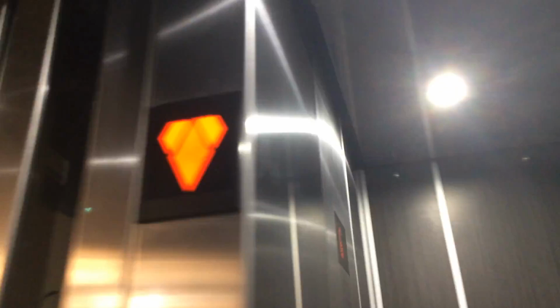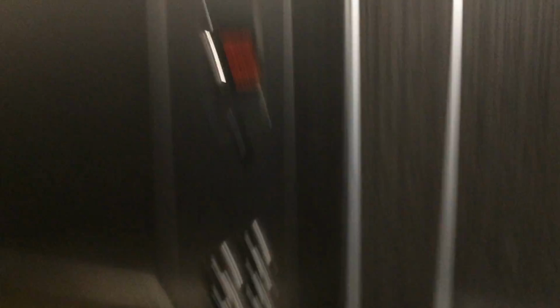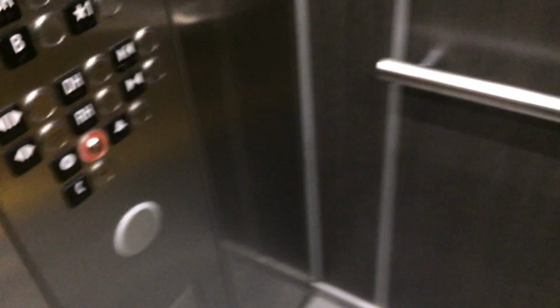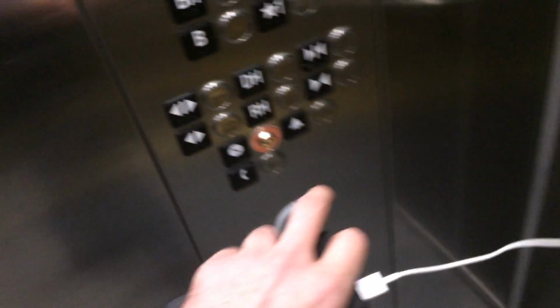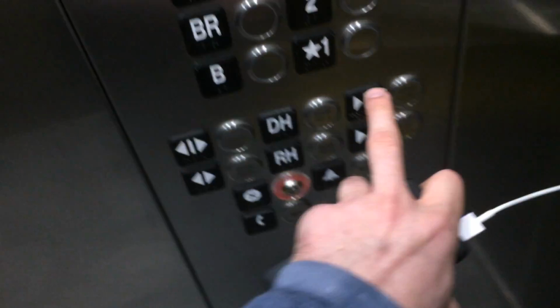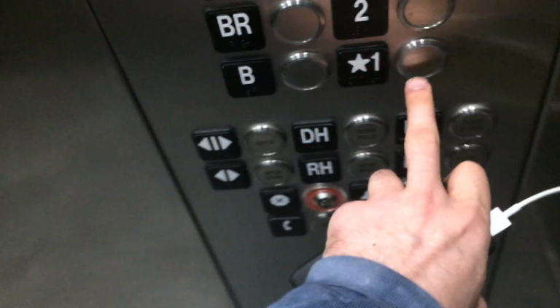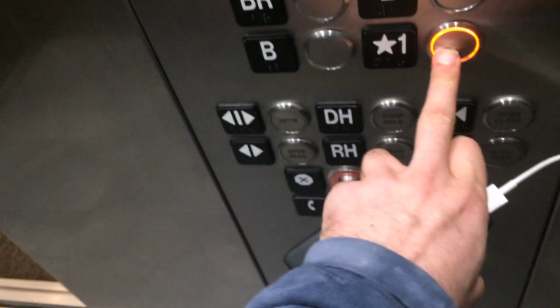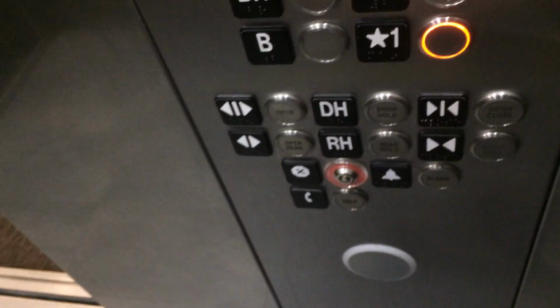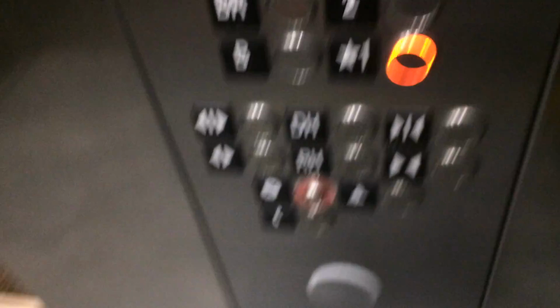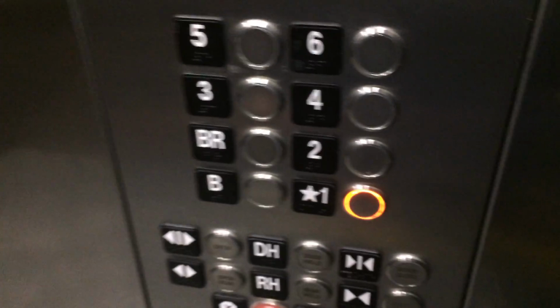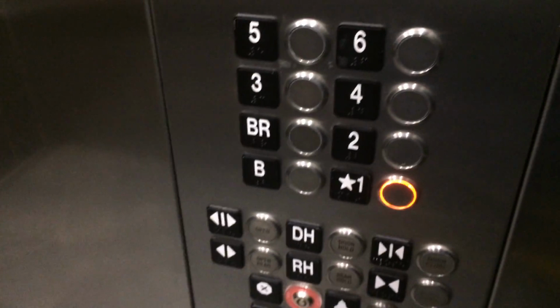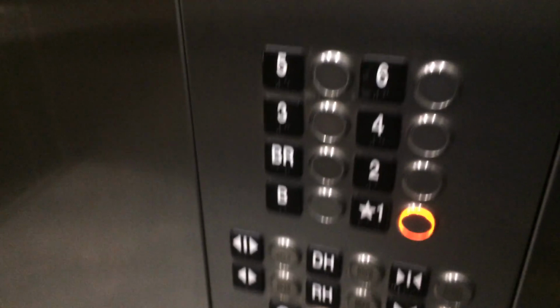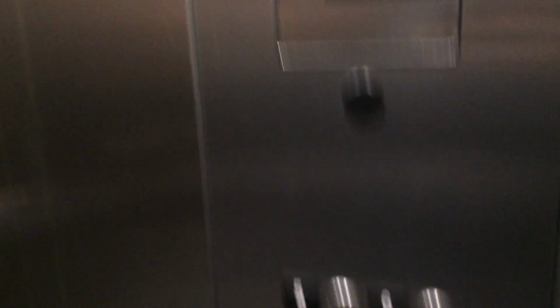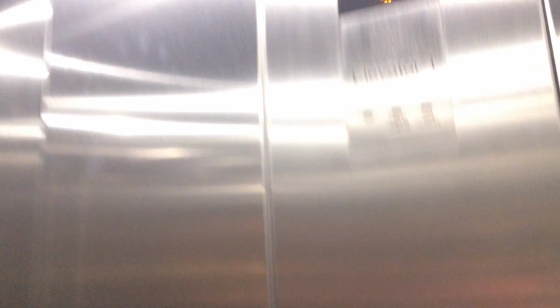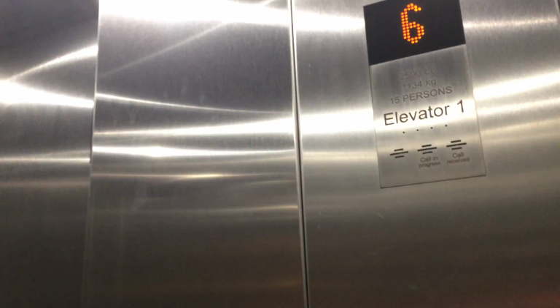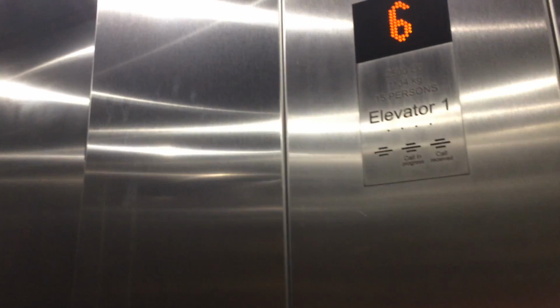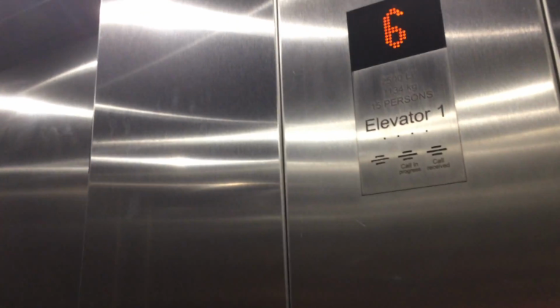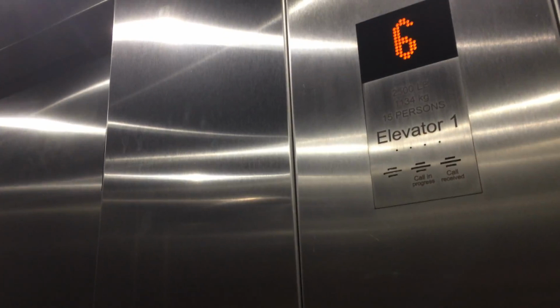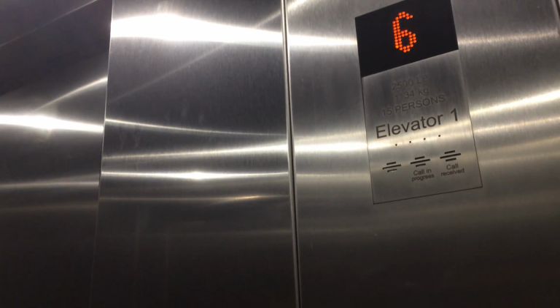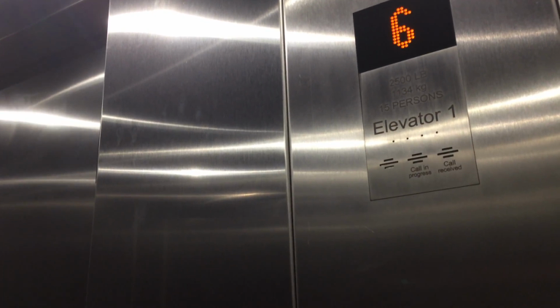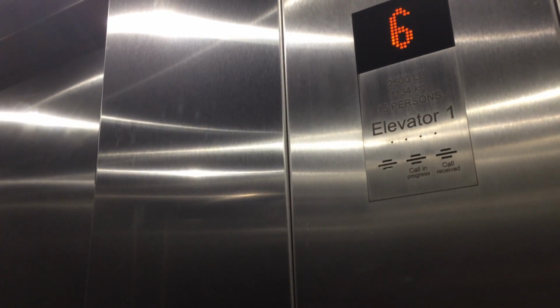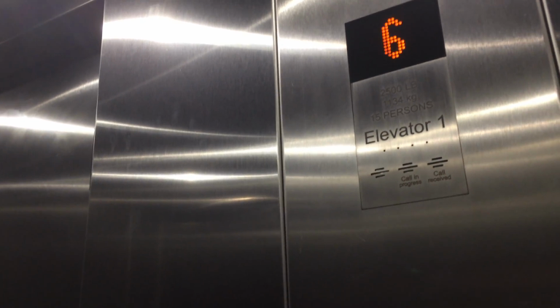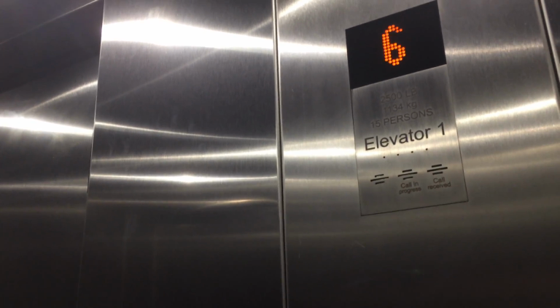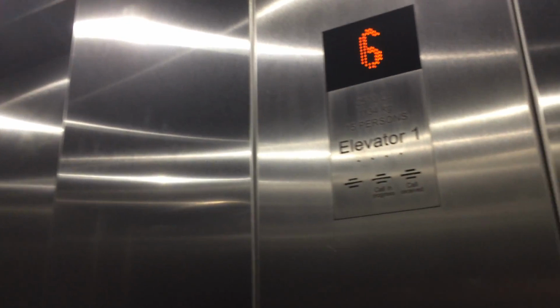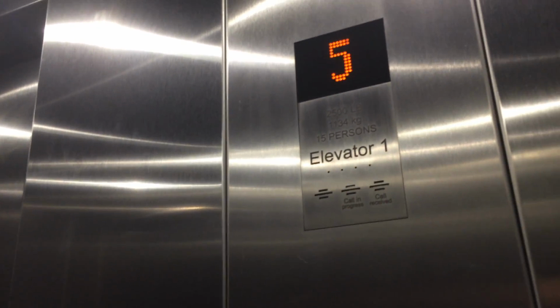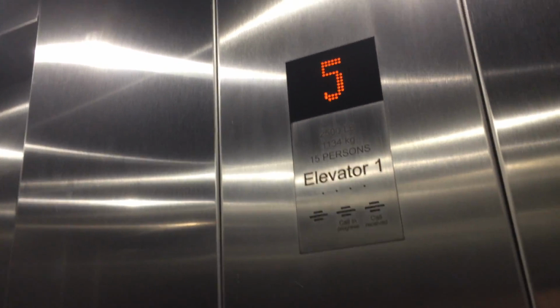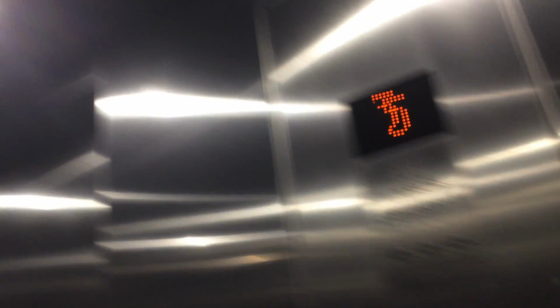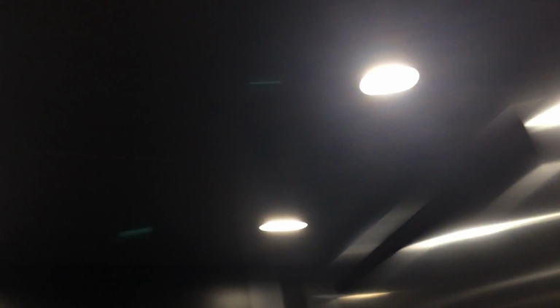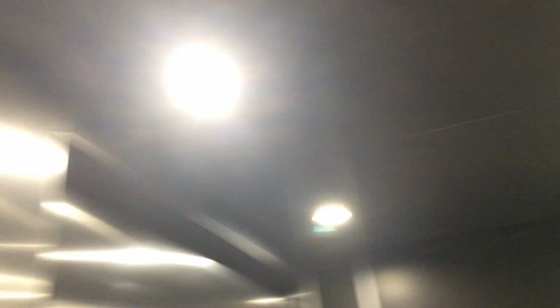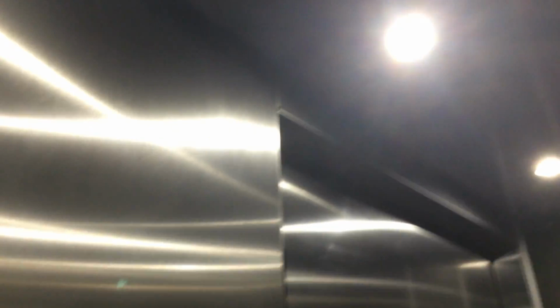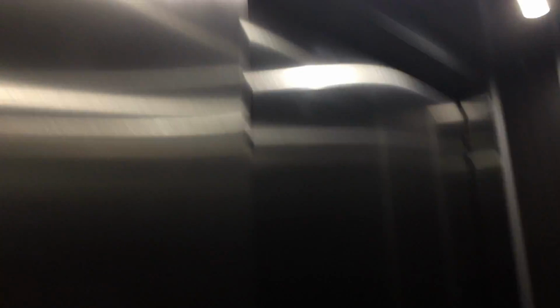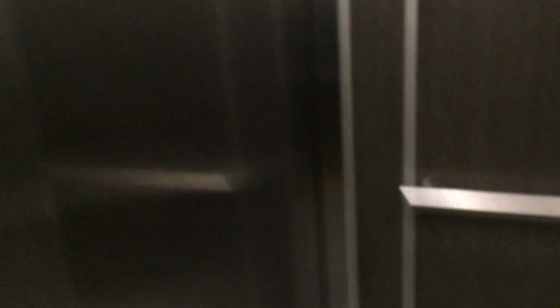Going down. Oops, sorry about that. Closes. Elevator one — 2,500 pounds, 15 persons, 1,134 kilograms. Cat view. This one has the rear door.